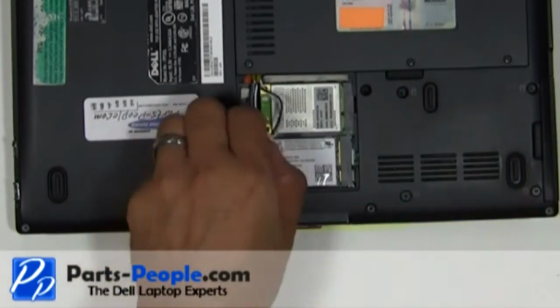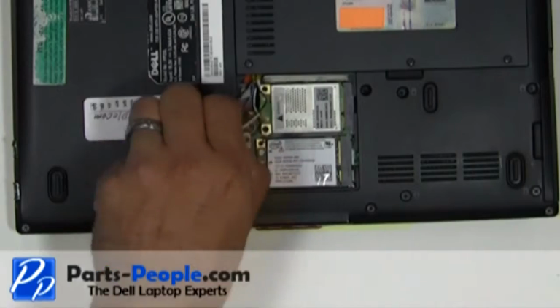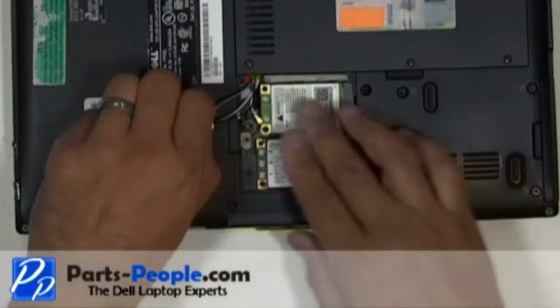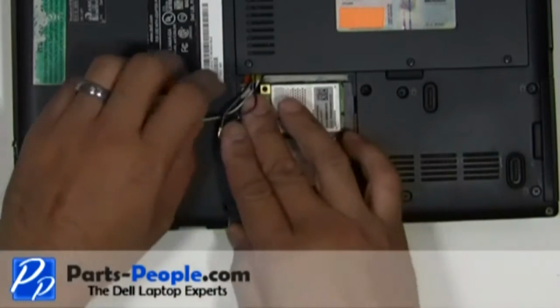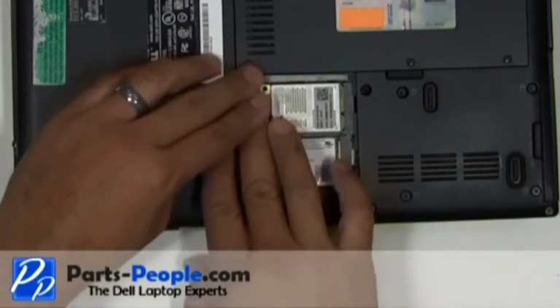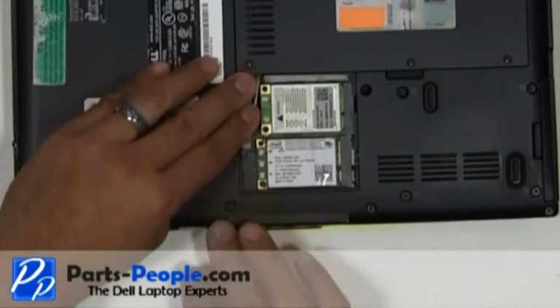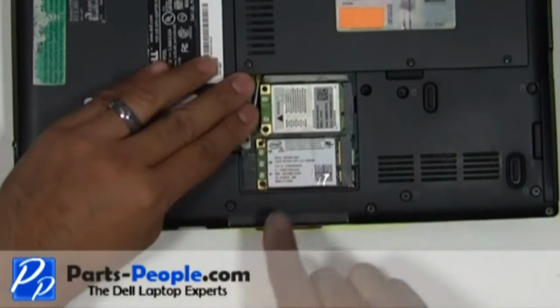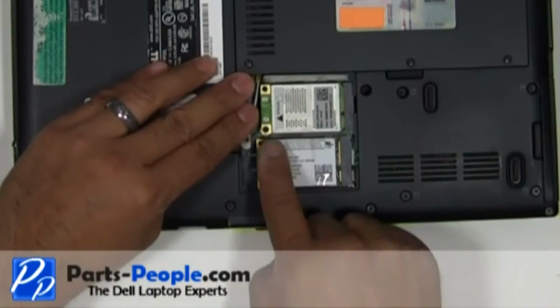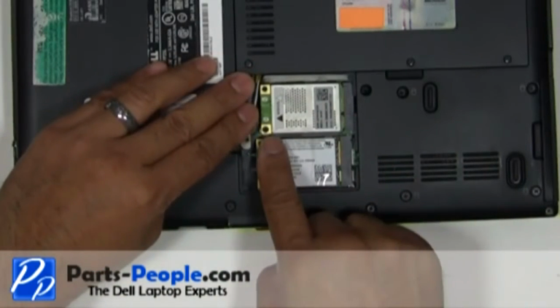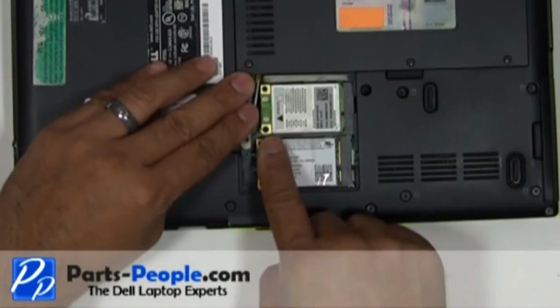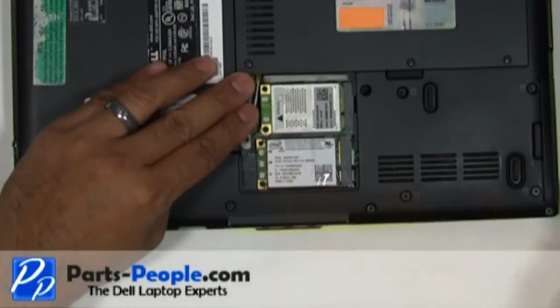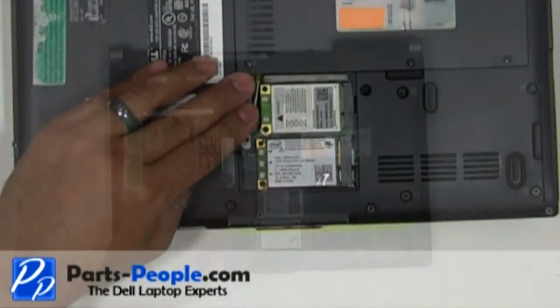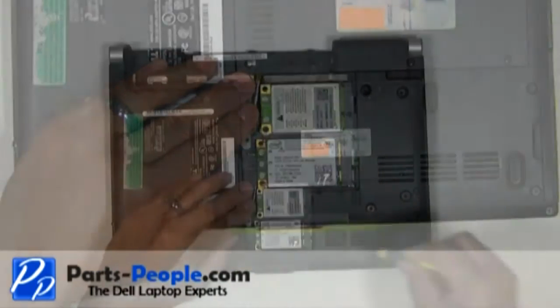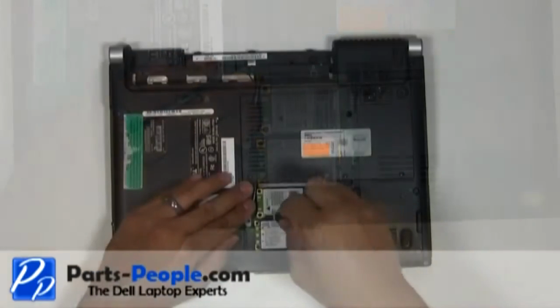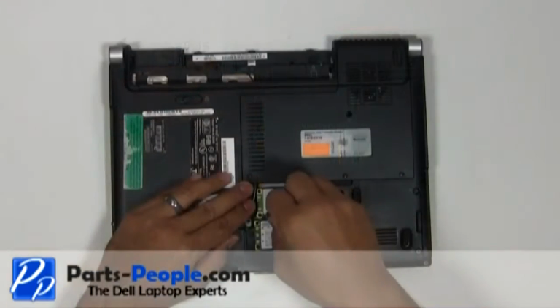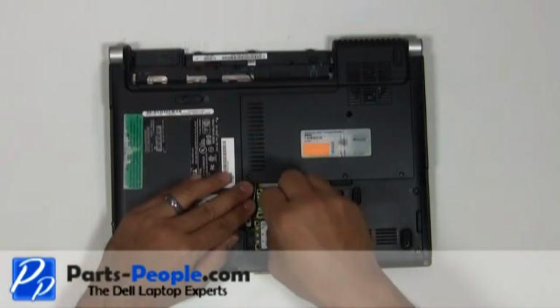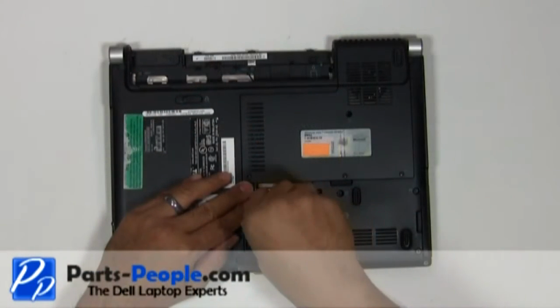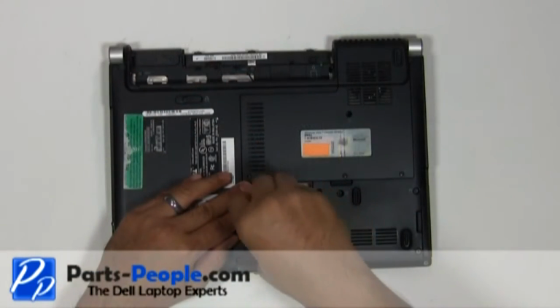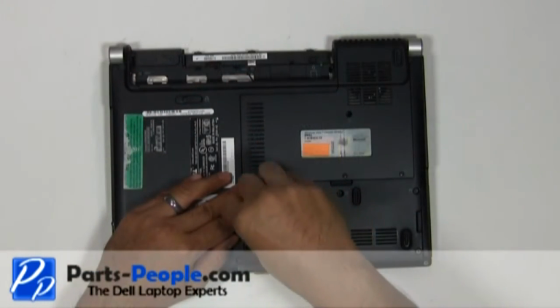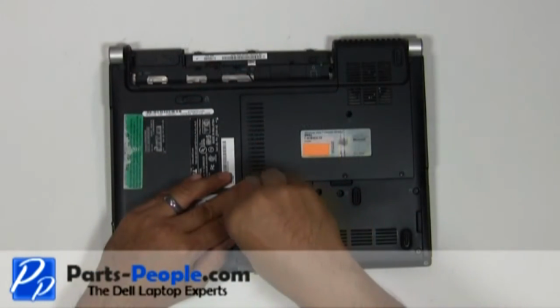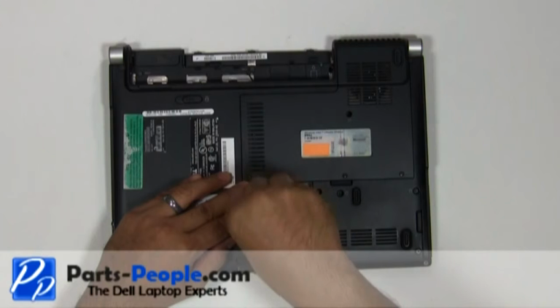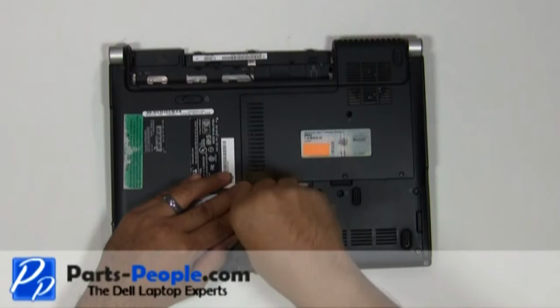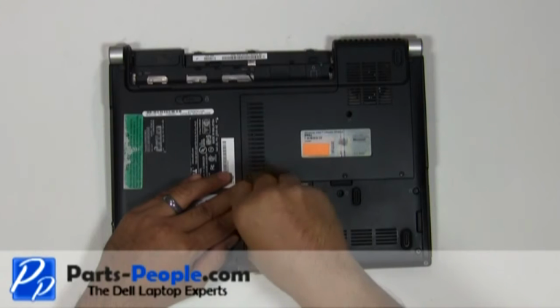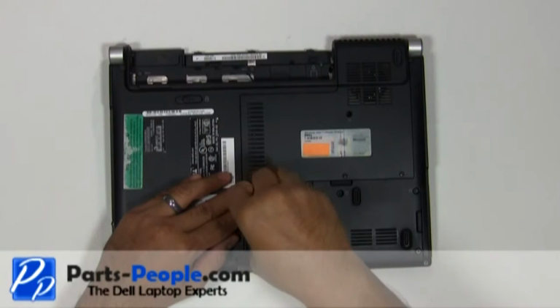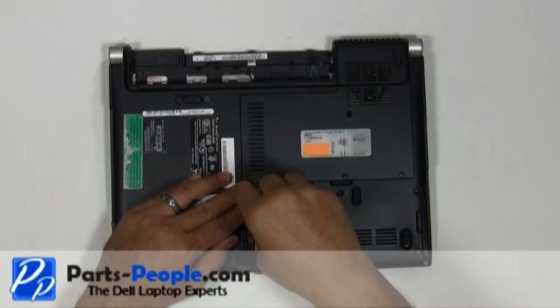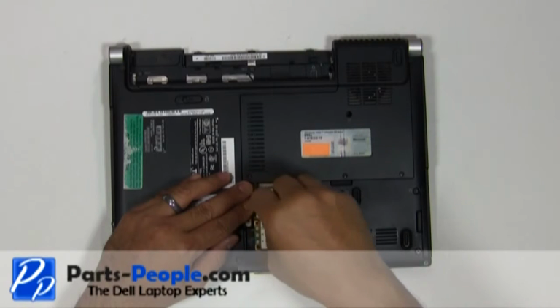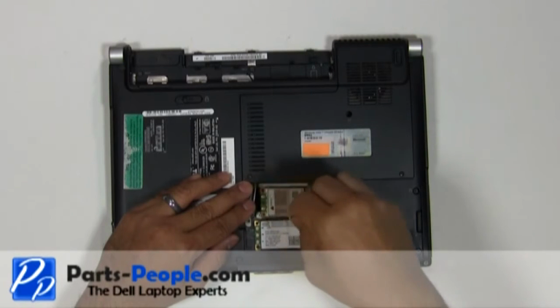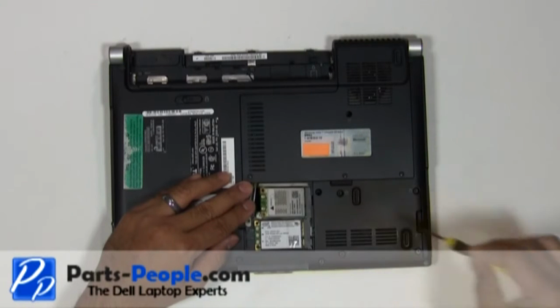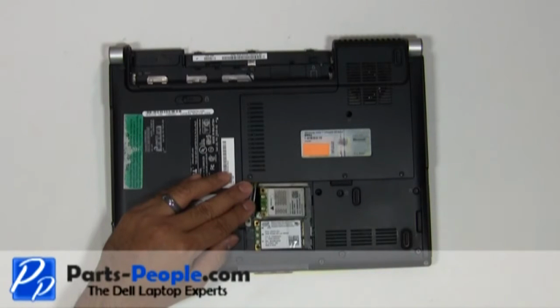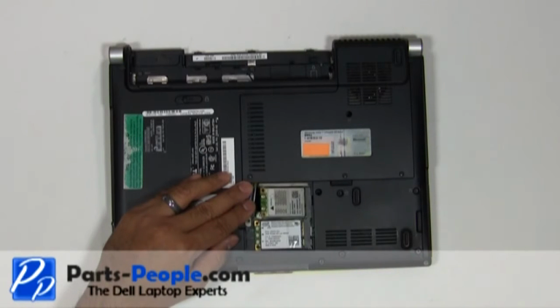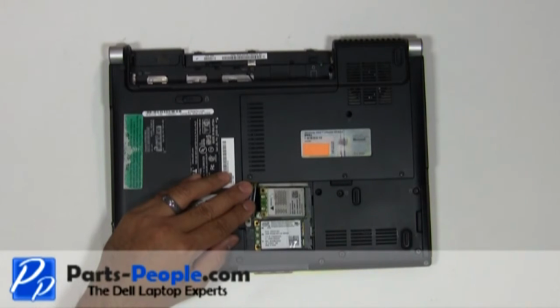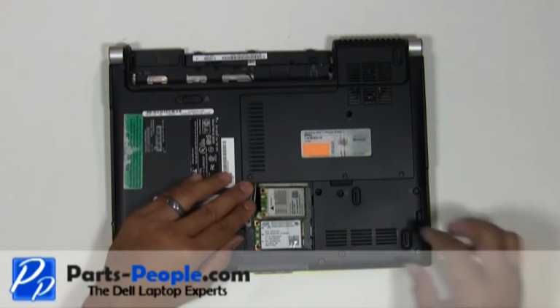Unscrew the single wireless card retaining screw, then slide the wireless card out of the slot.